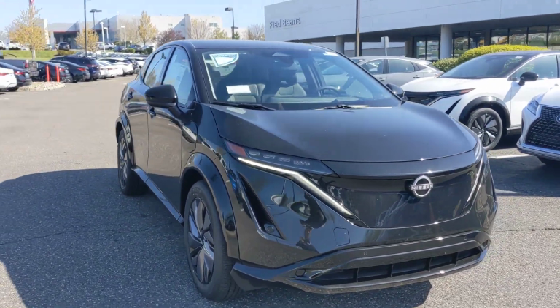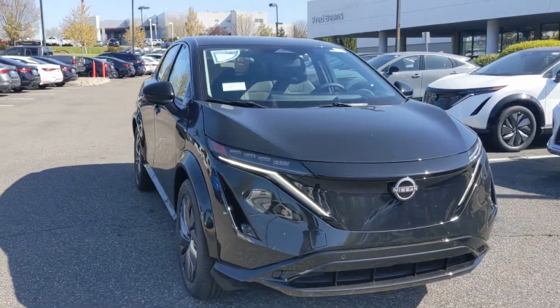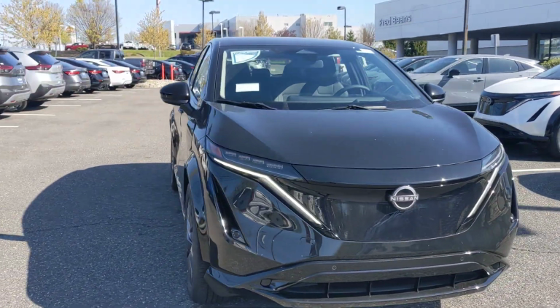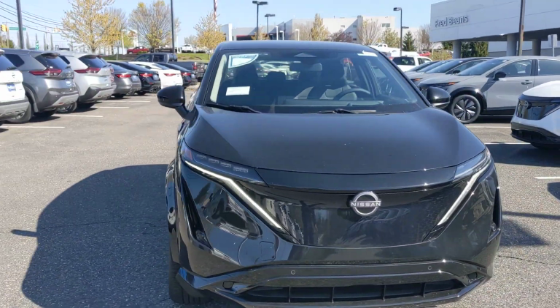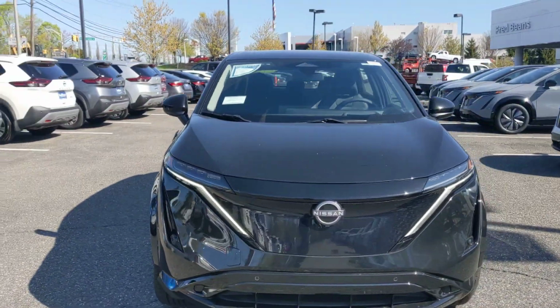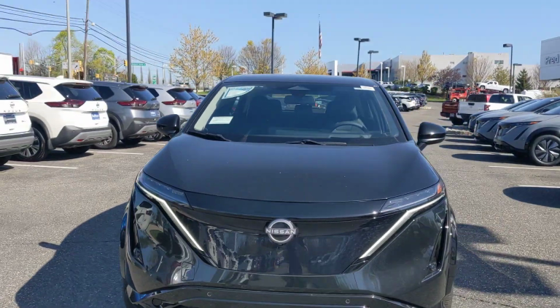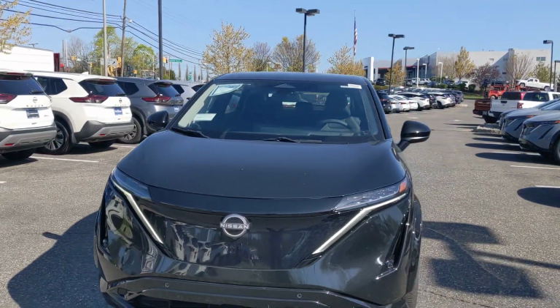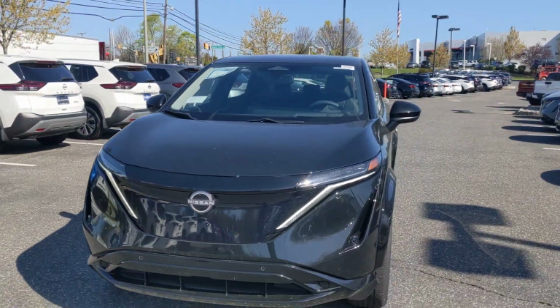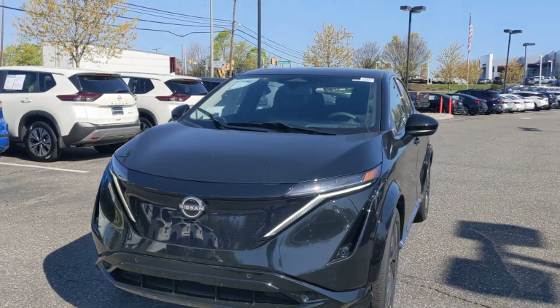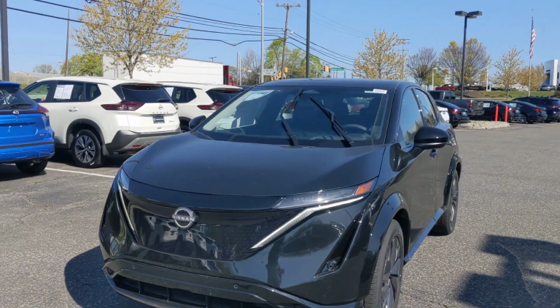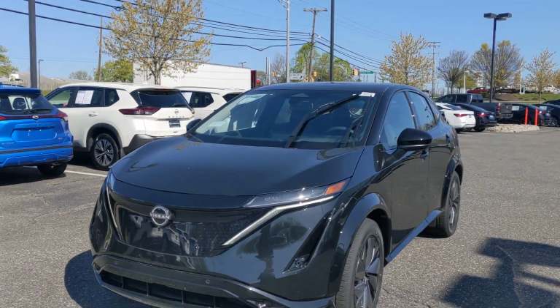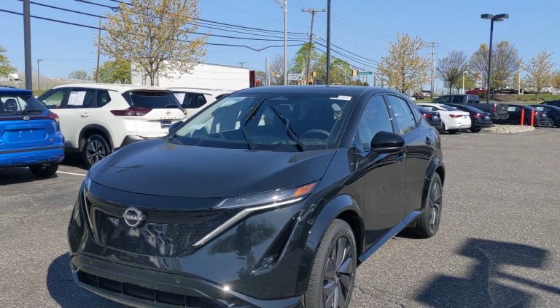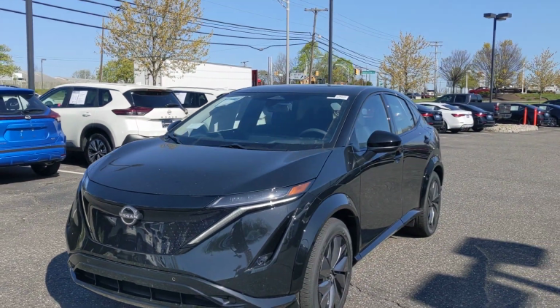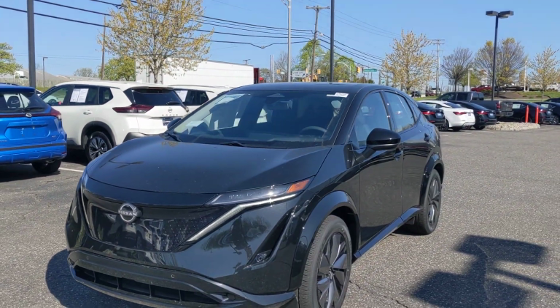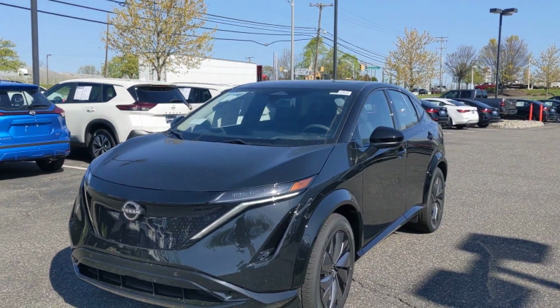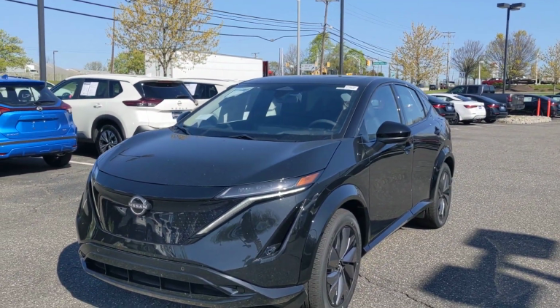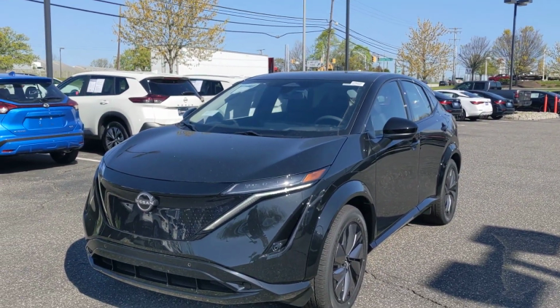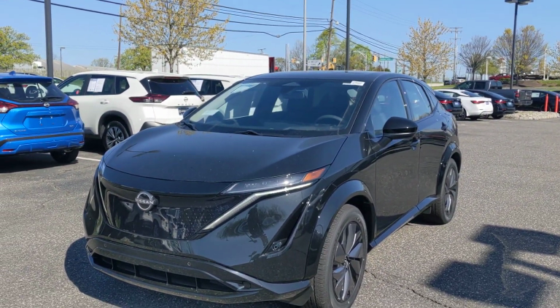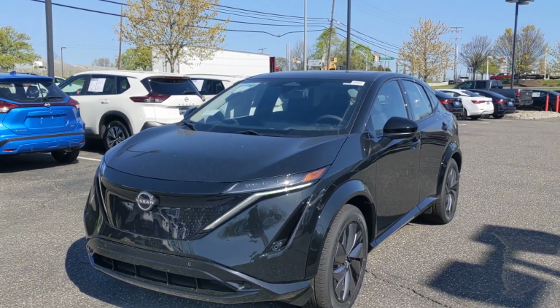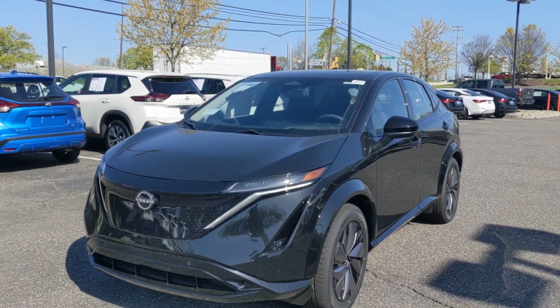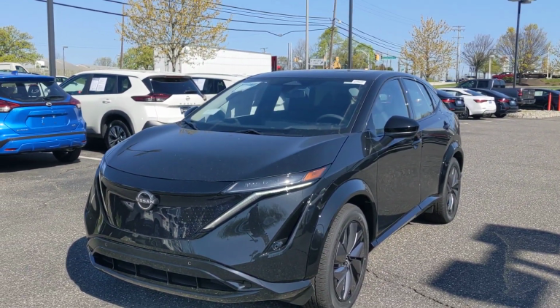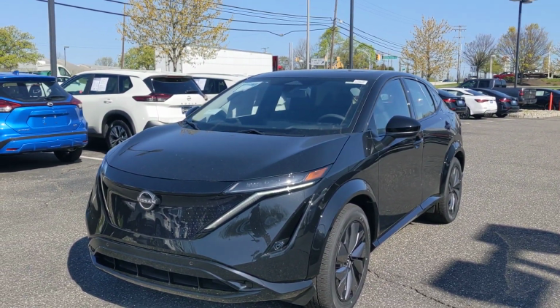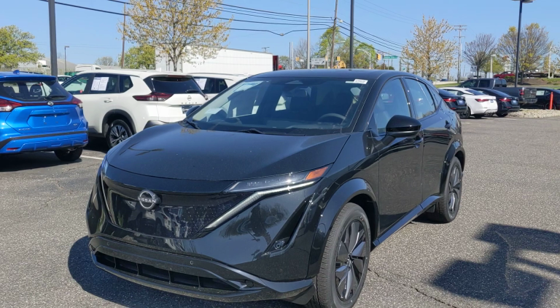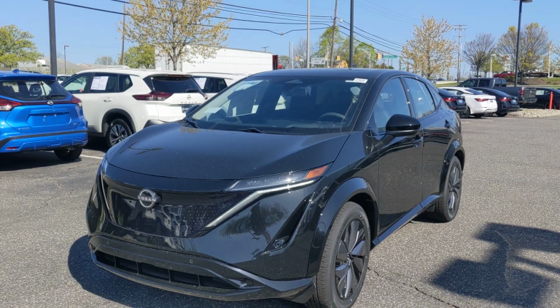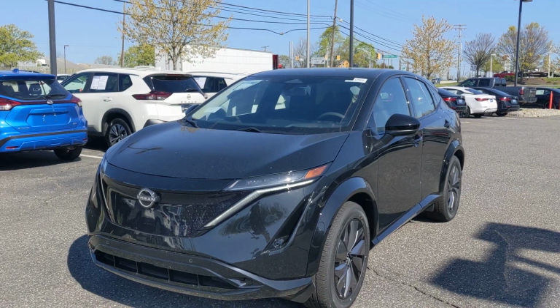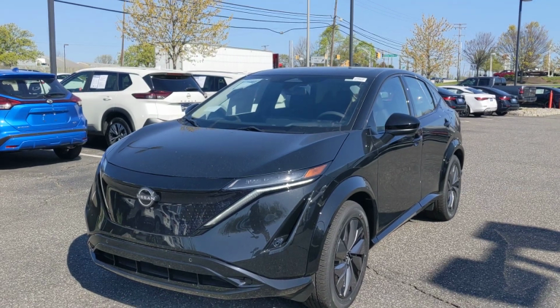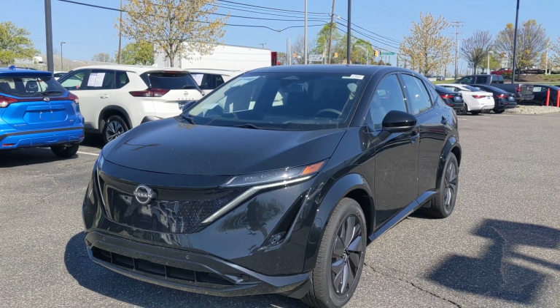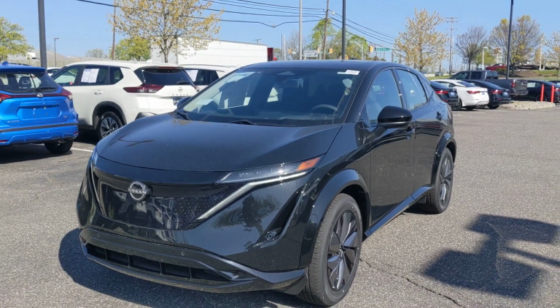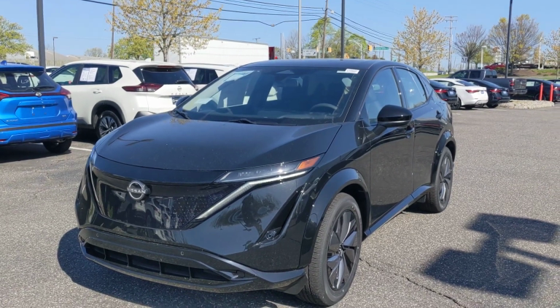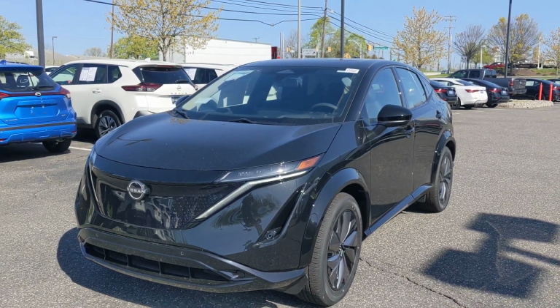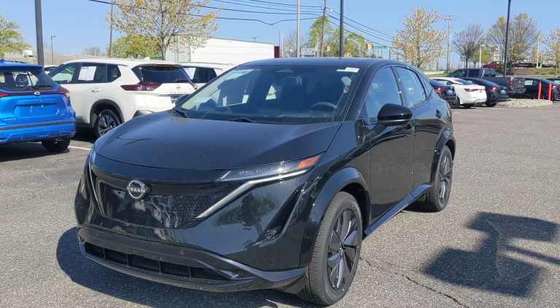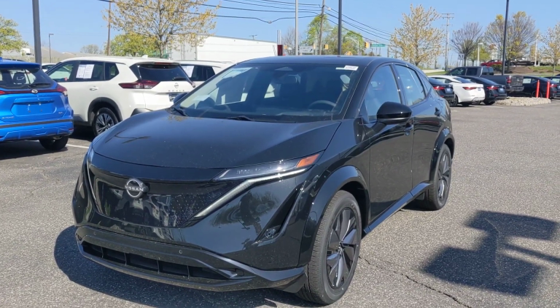And it's zero gas. Just a quick look at the Aria Engage Plus All-Wheel Drive here at Fred Beans.